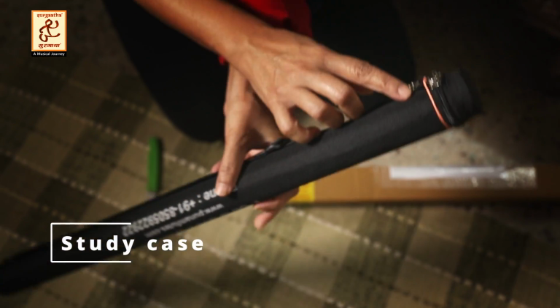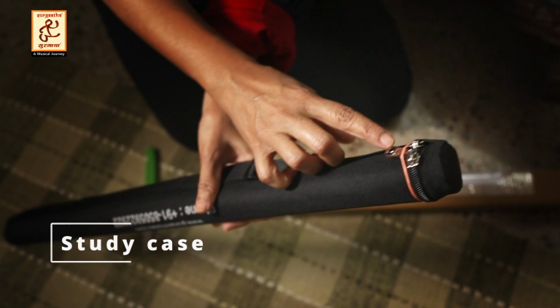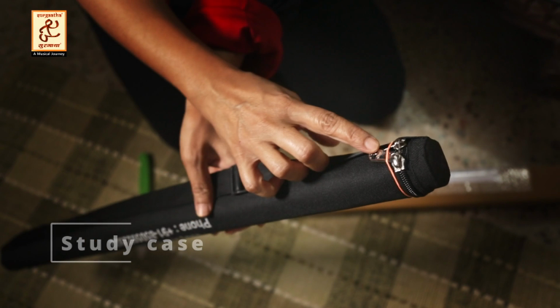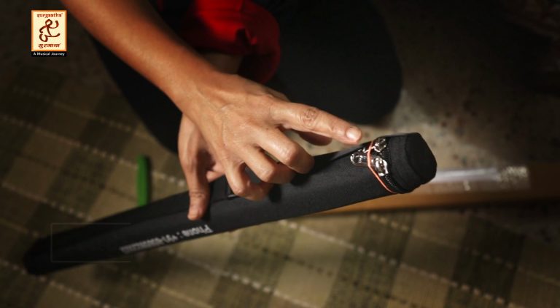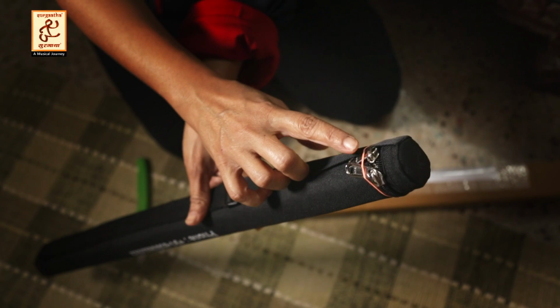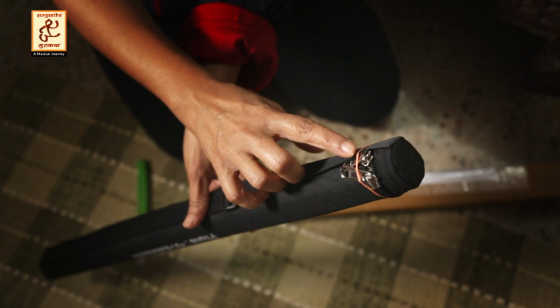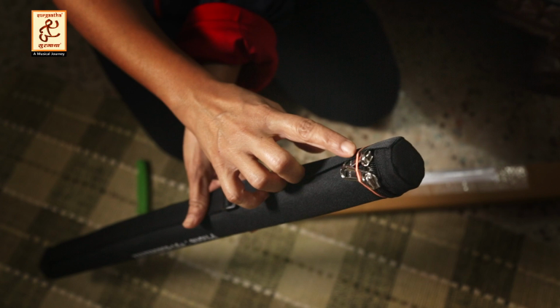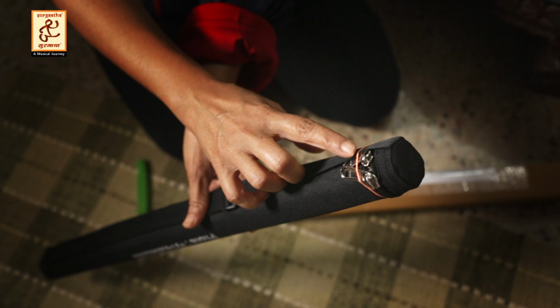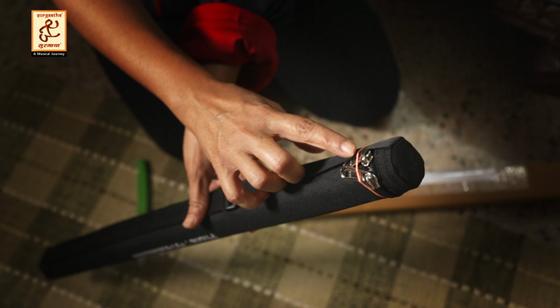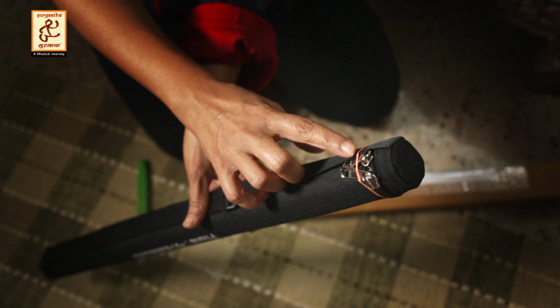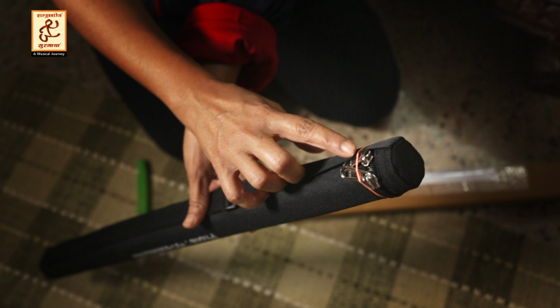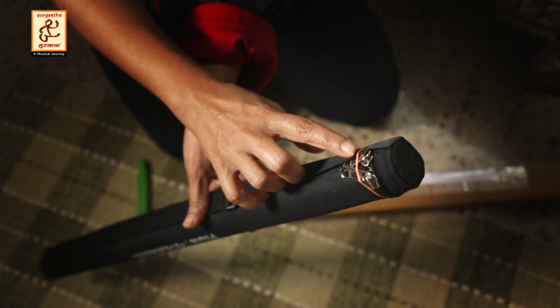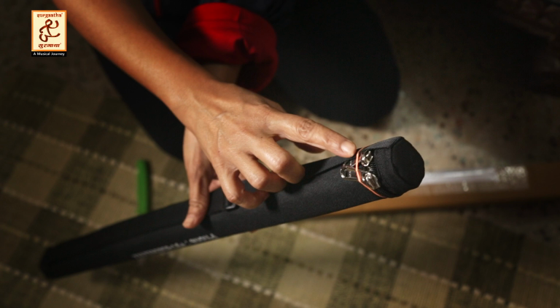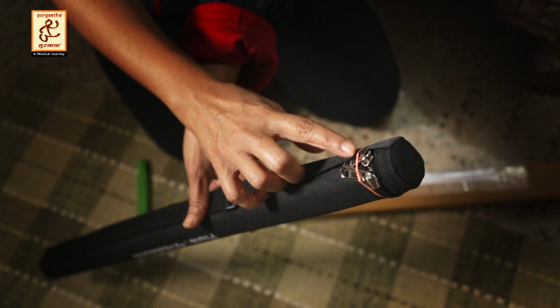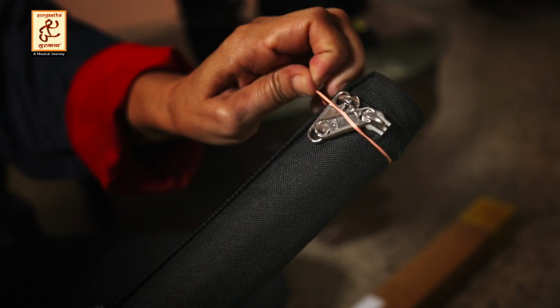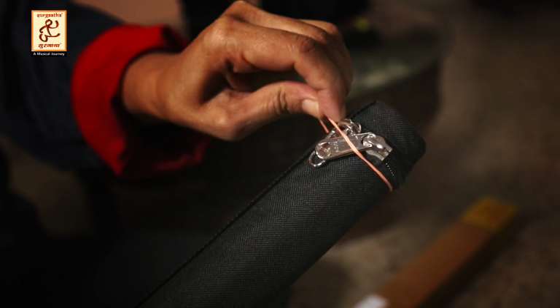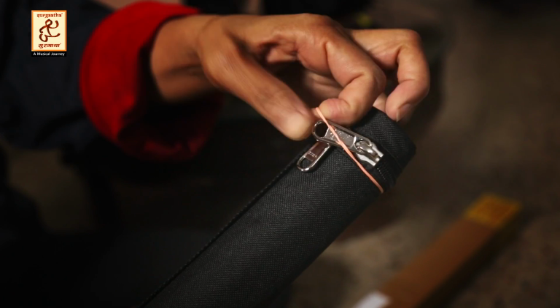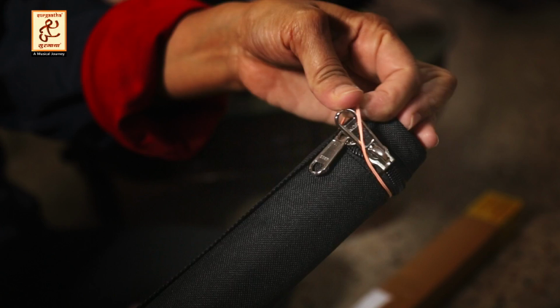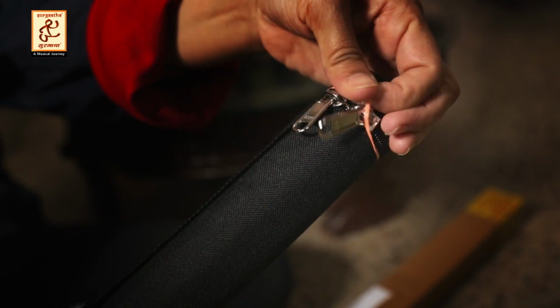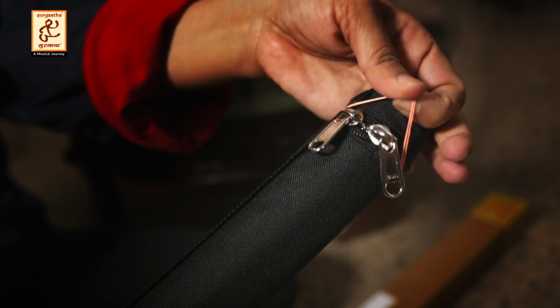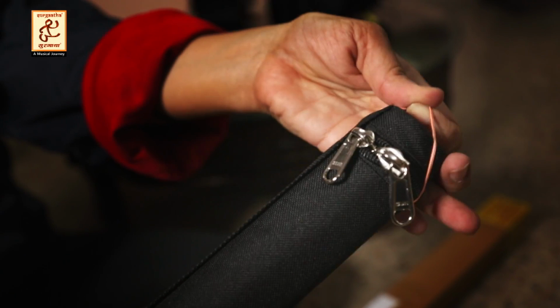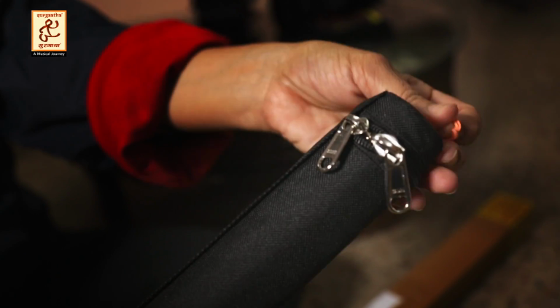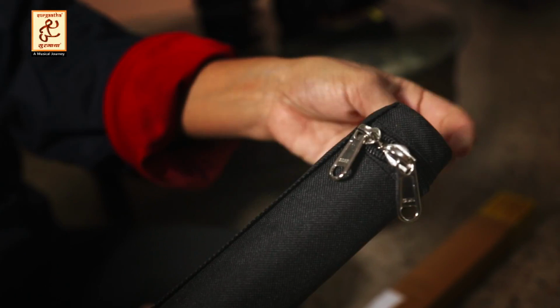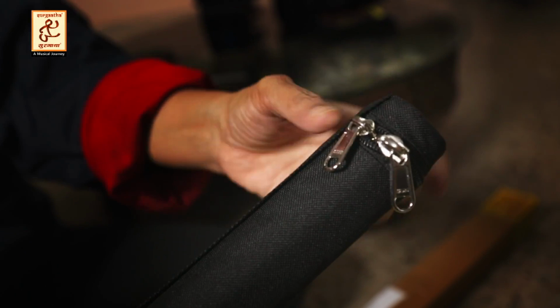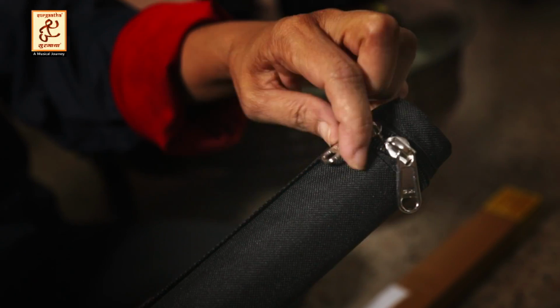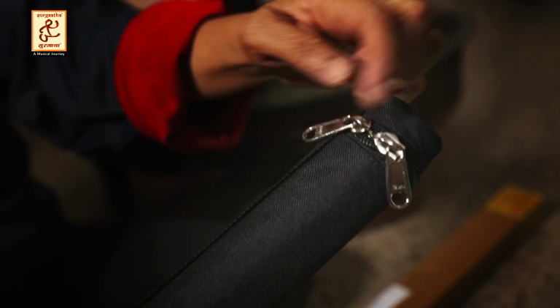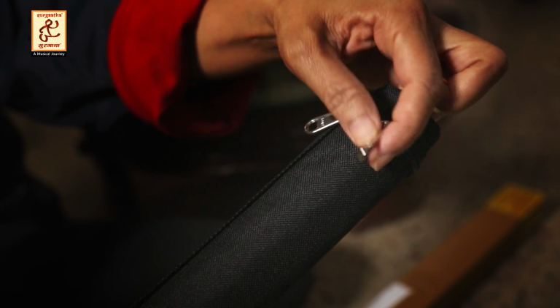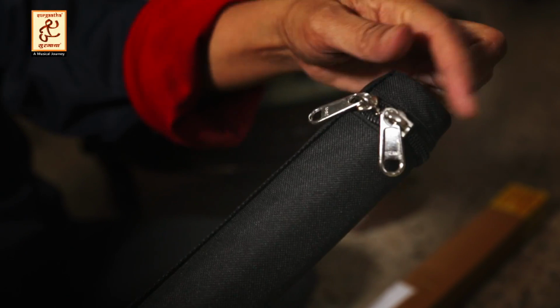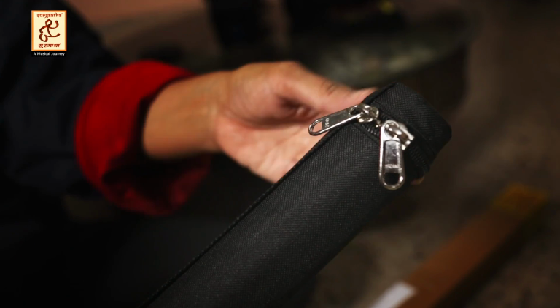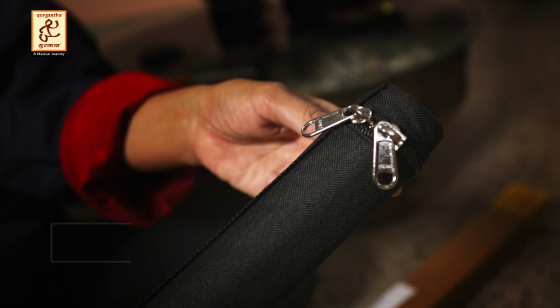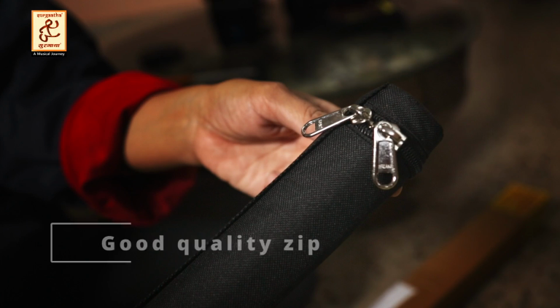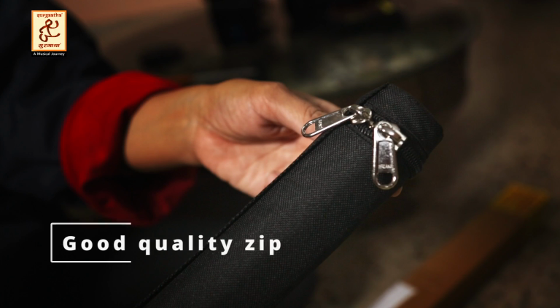The zip doesn't open freely — it has an elastic band so that it doesn't fall on the road. The zip is also good quality.